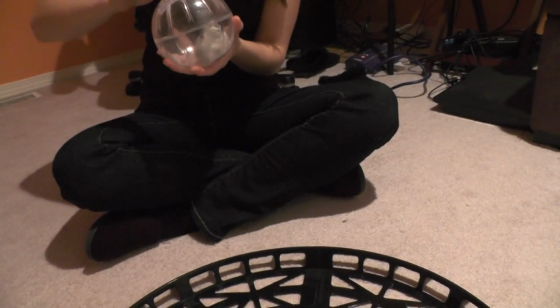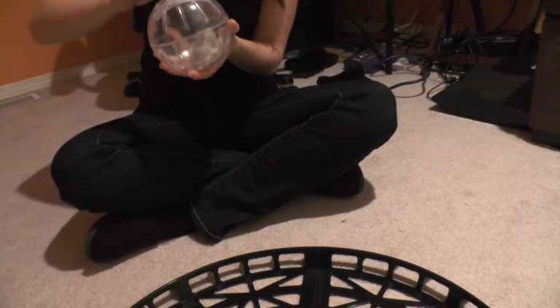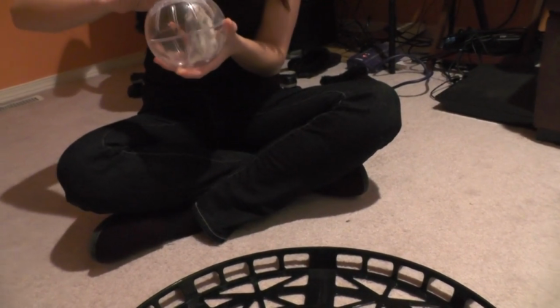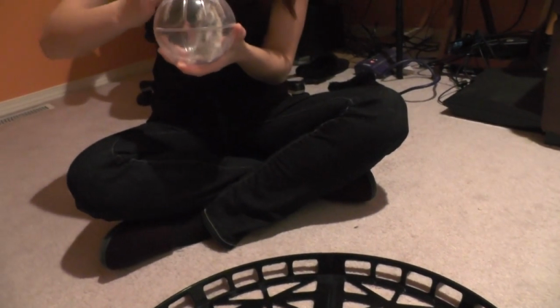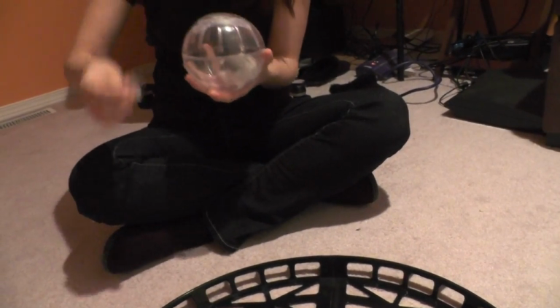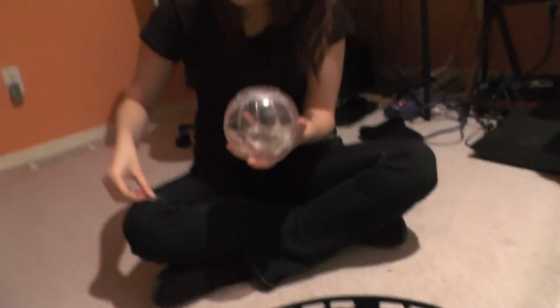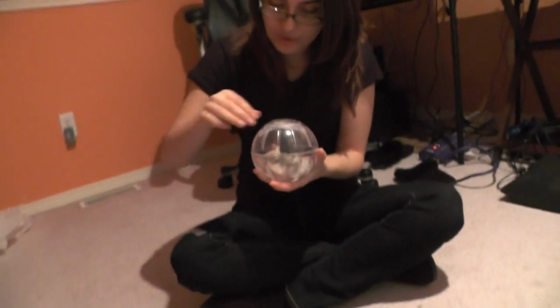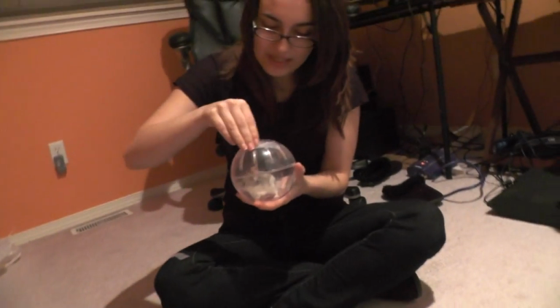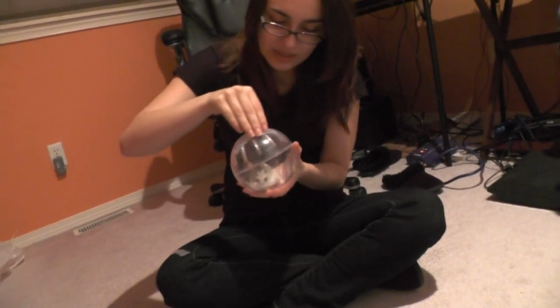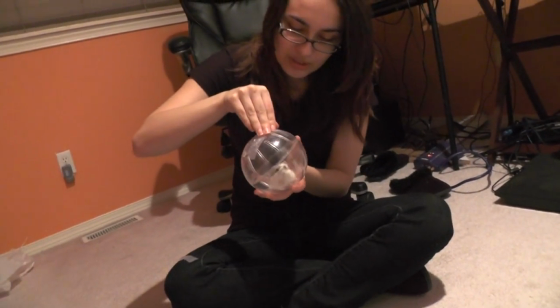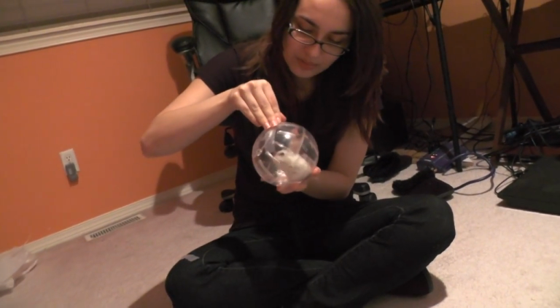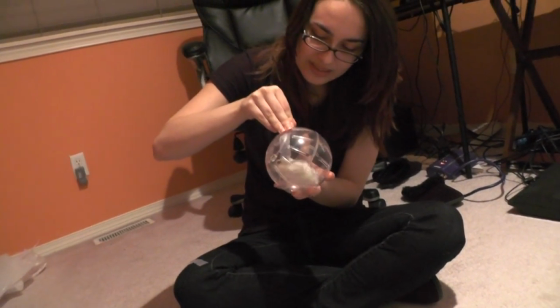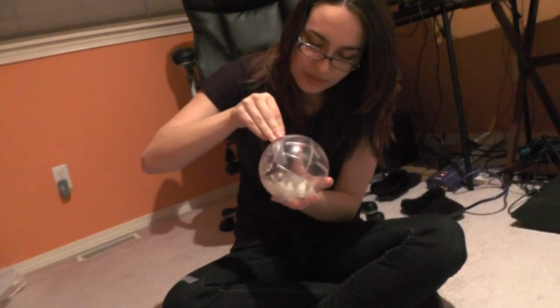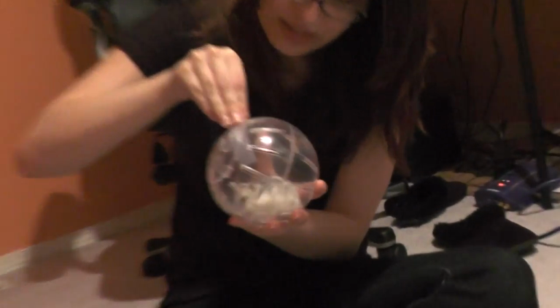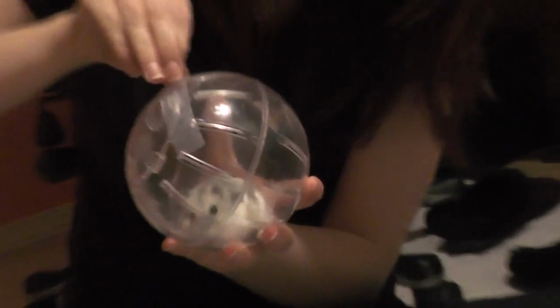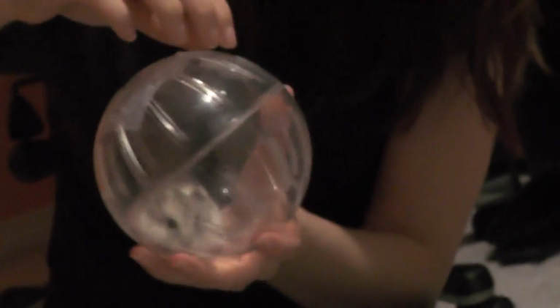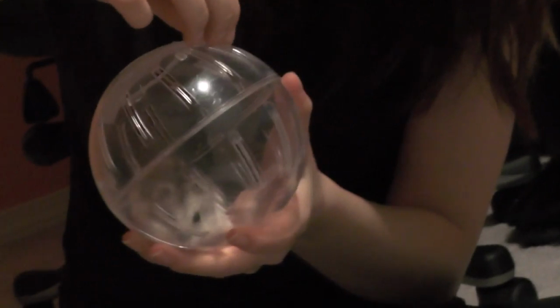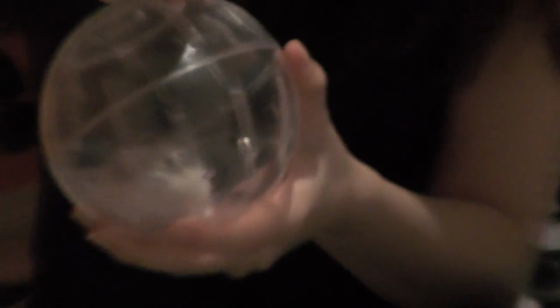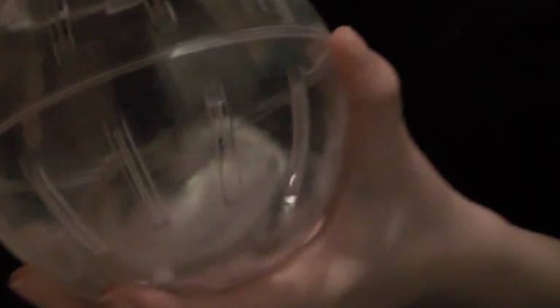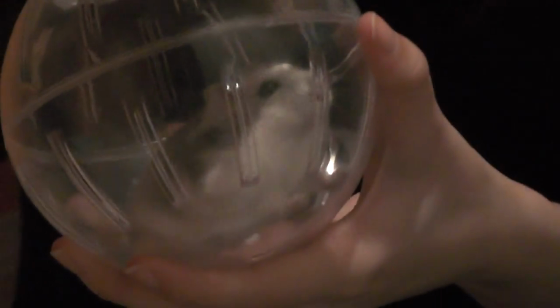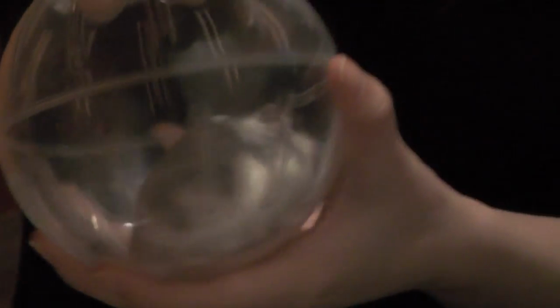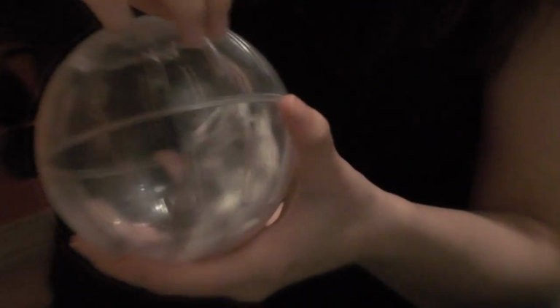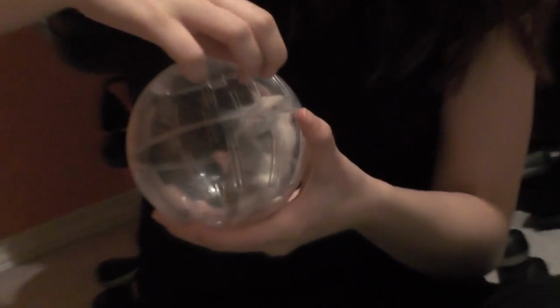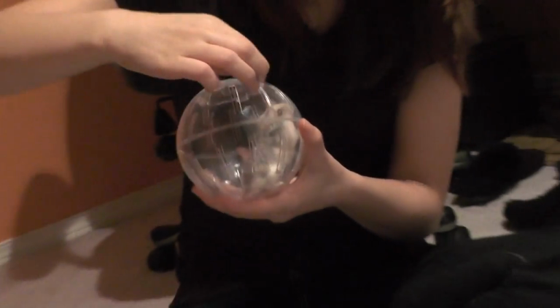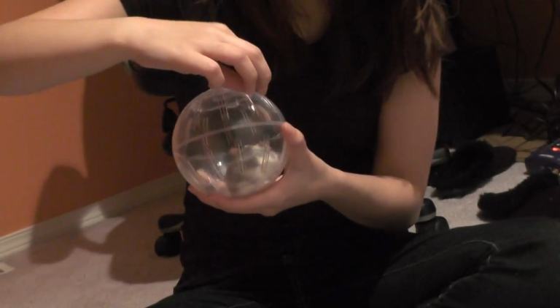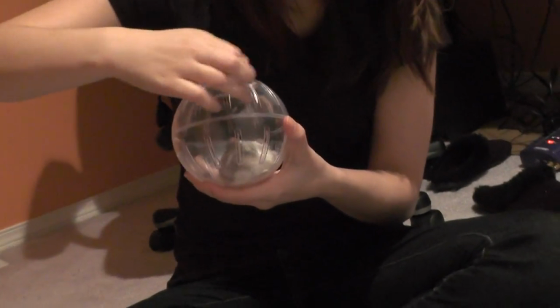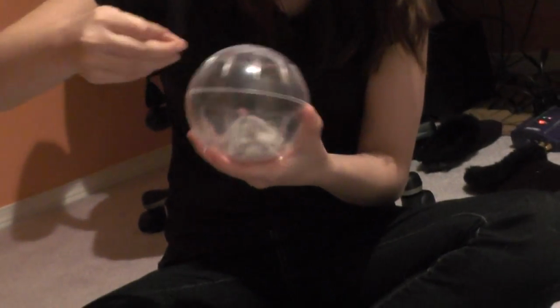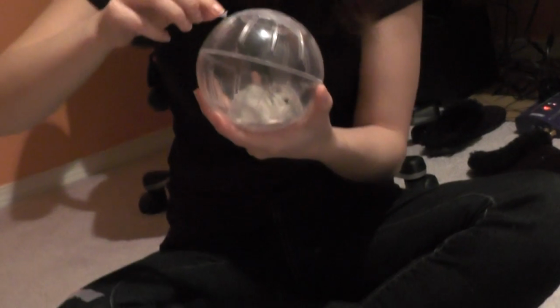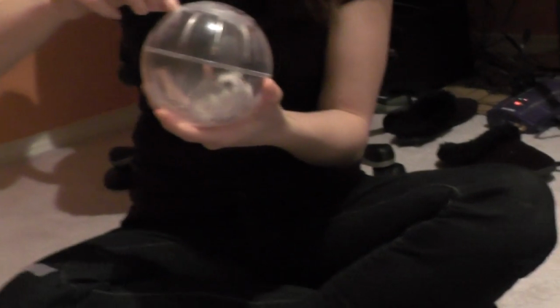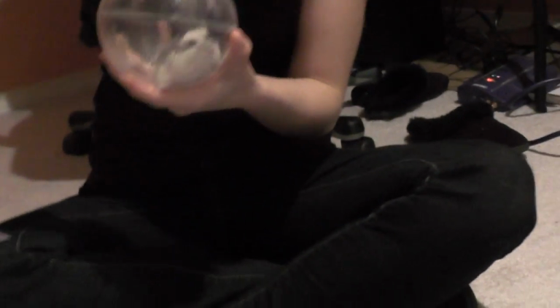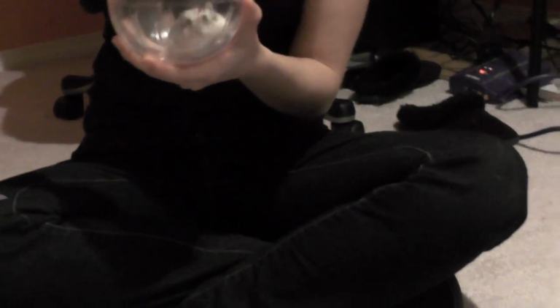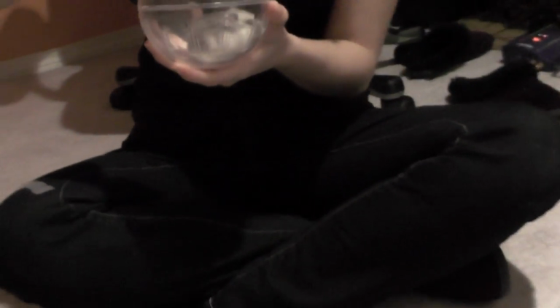I'm going to hold her because she lets me — because she loves me. Unlike Cinnamon who doesn't love me. Did I tell you what Cinnamon tried to do when I picked her up the other day? She tried to crap on me.